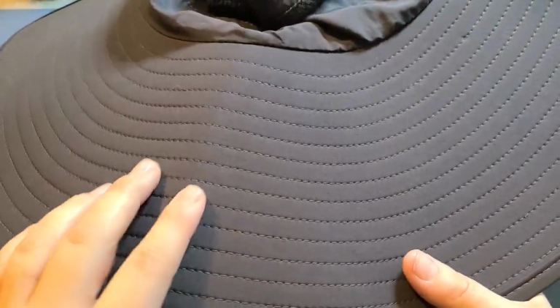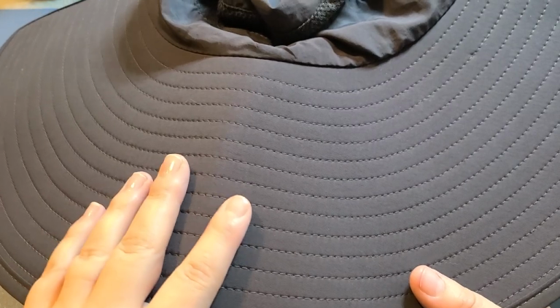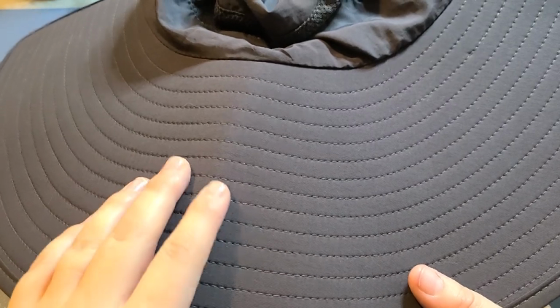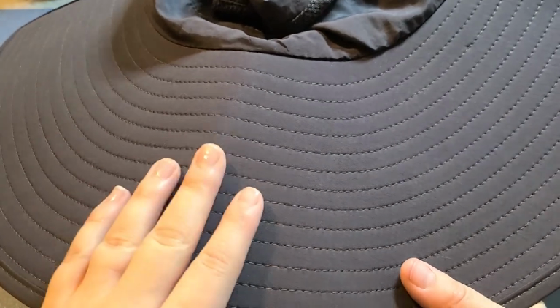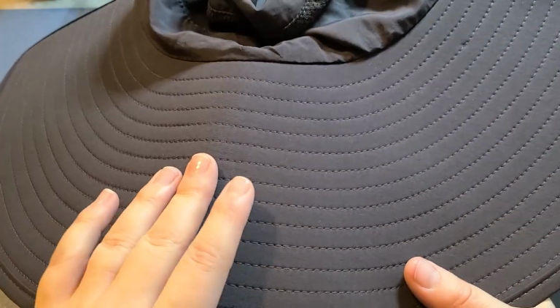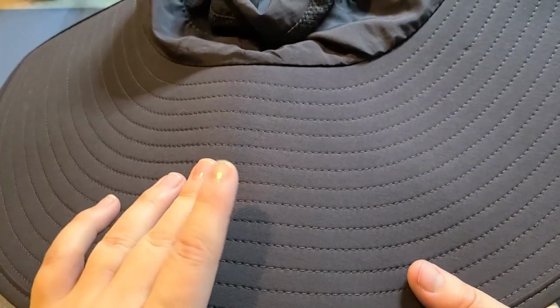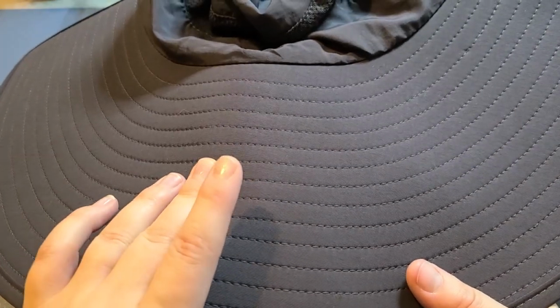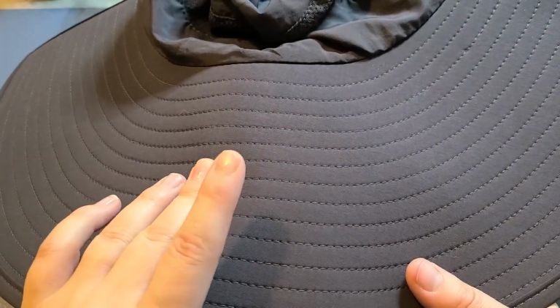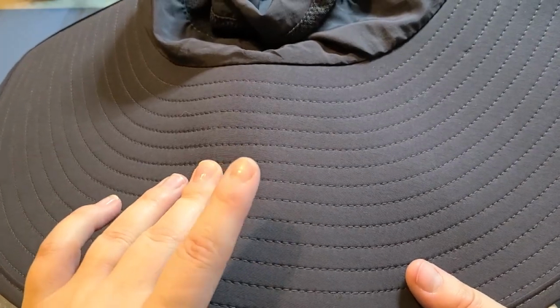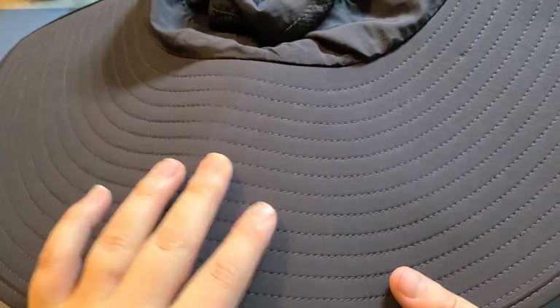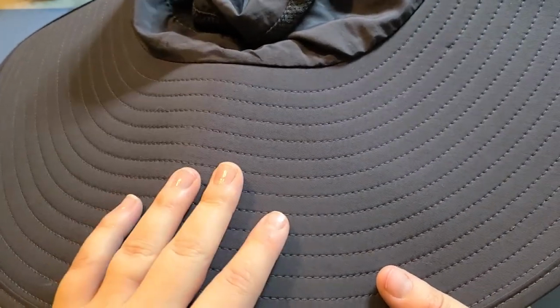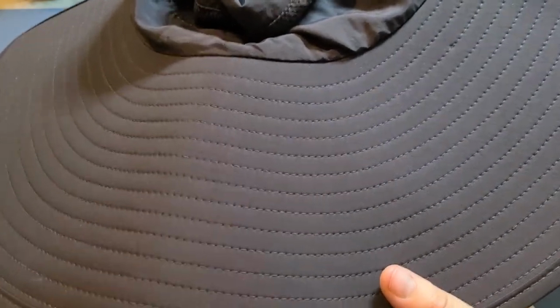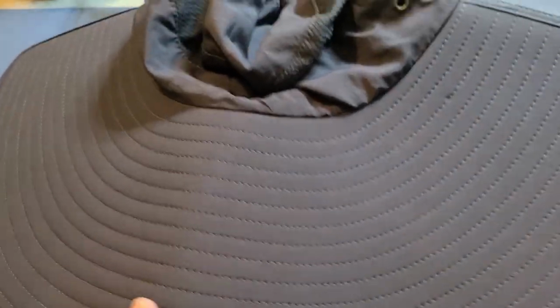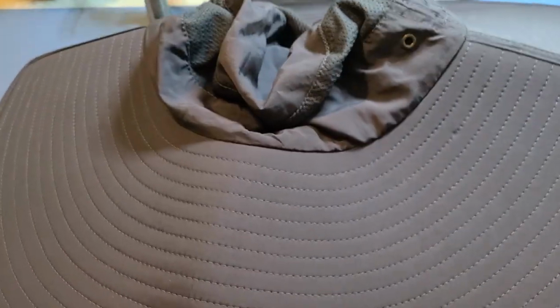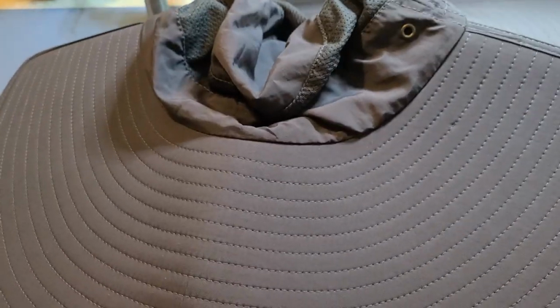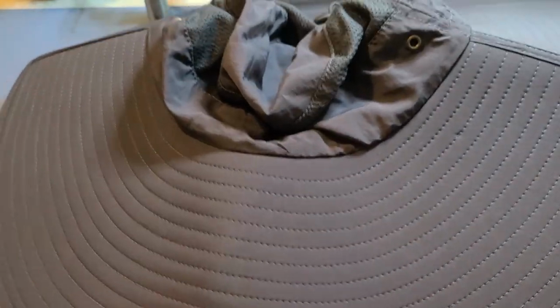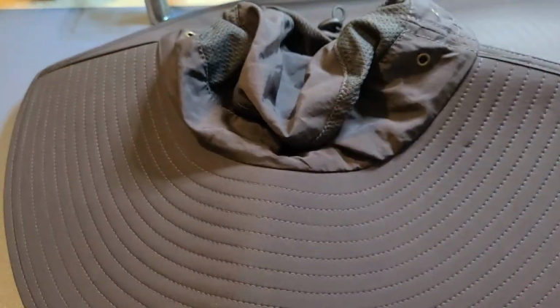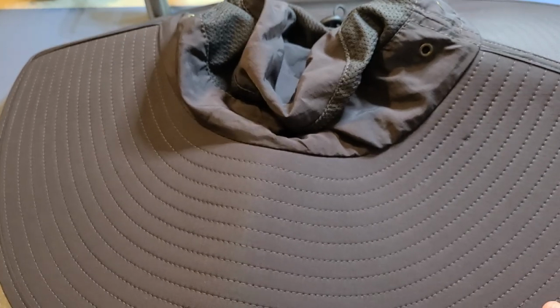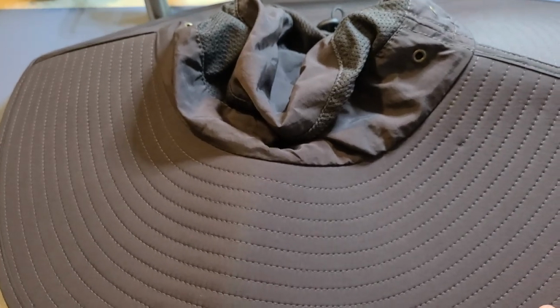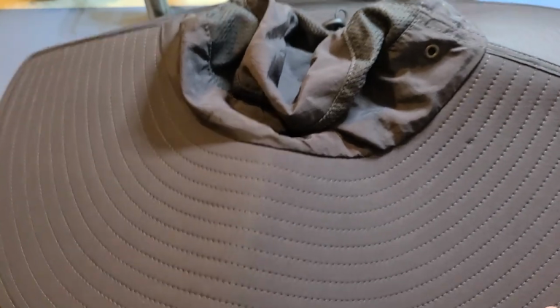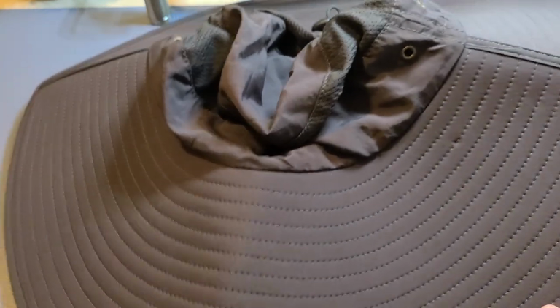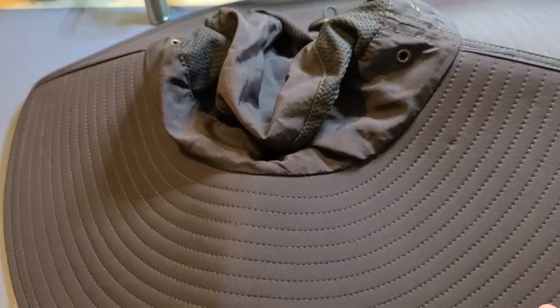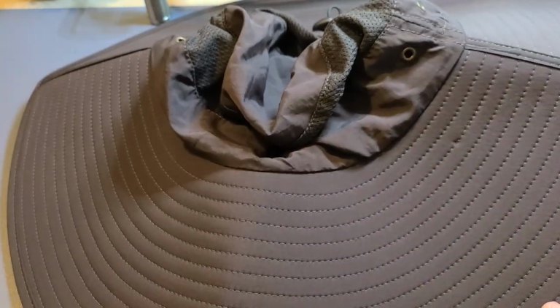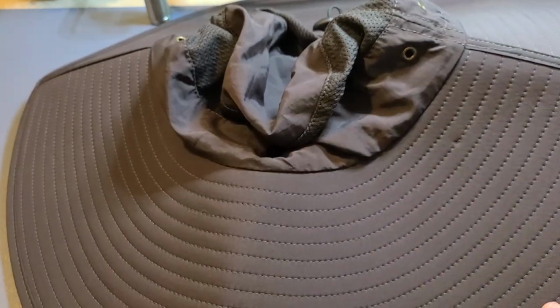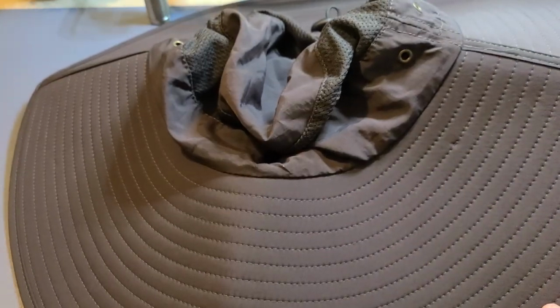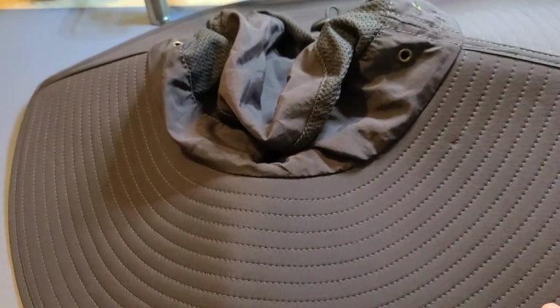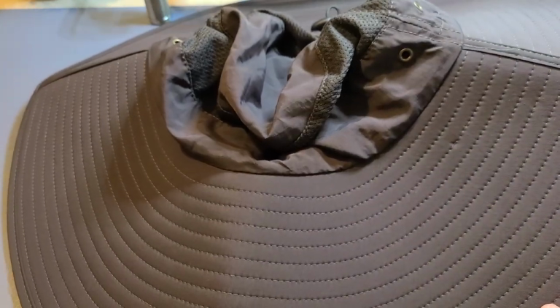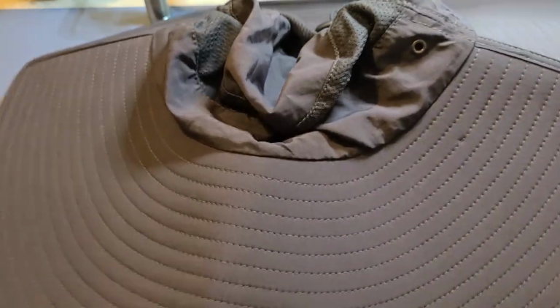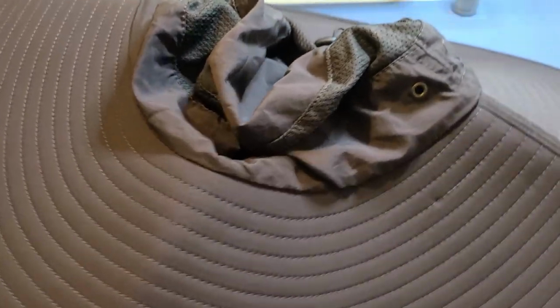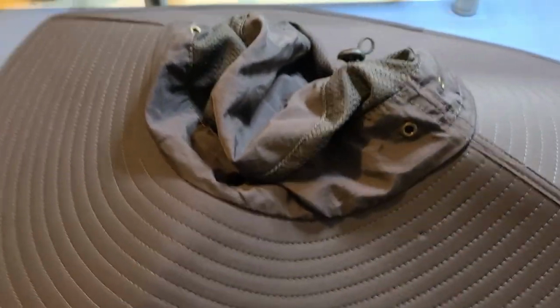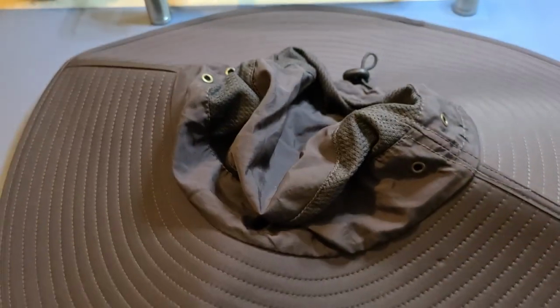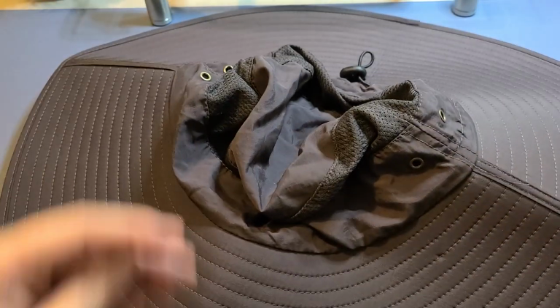The crease from the packaging is still there, but I imagine over time it will lay flat. They do say you can iron it but not wash it, which I think is interesting.